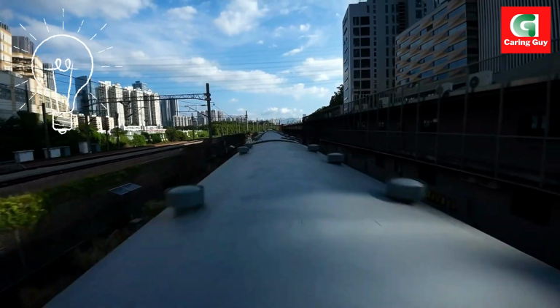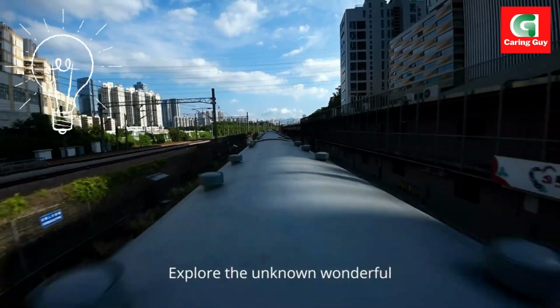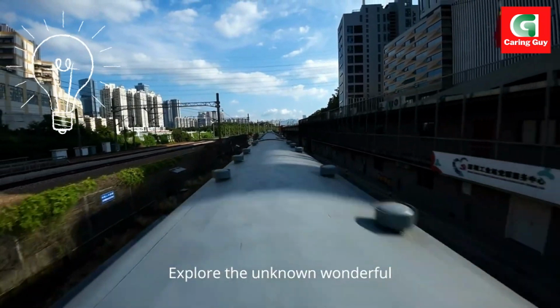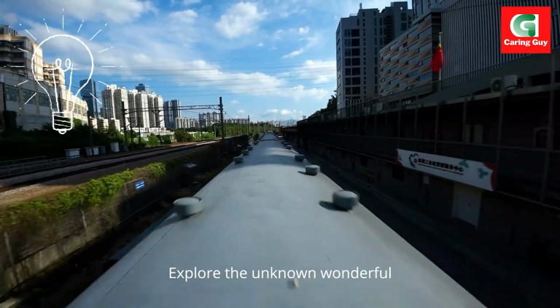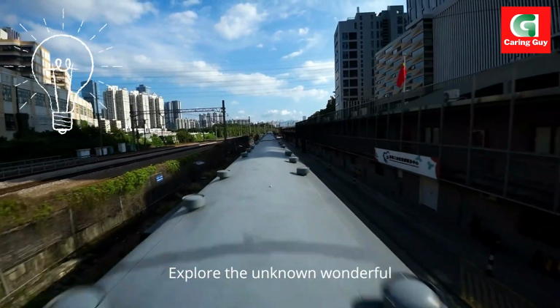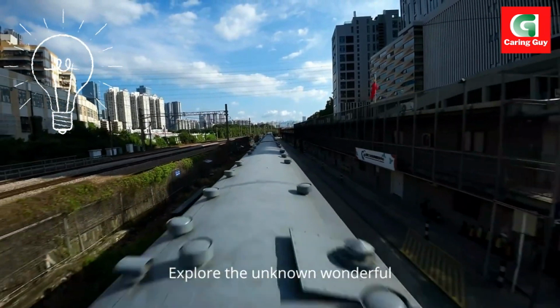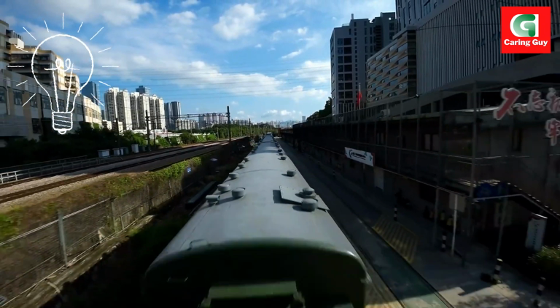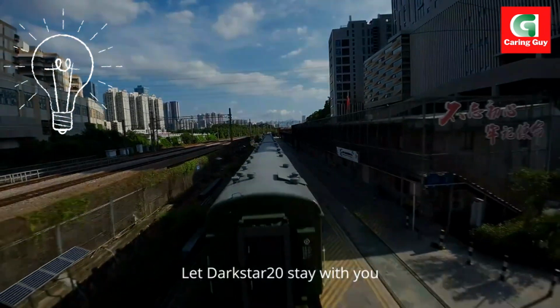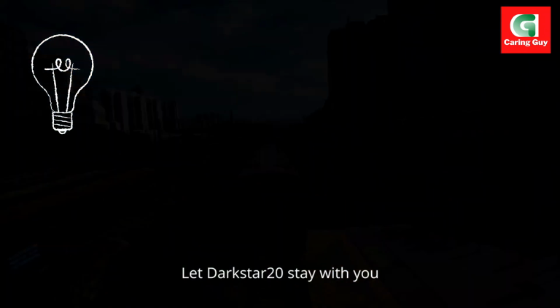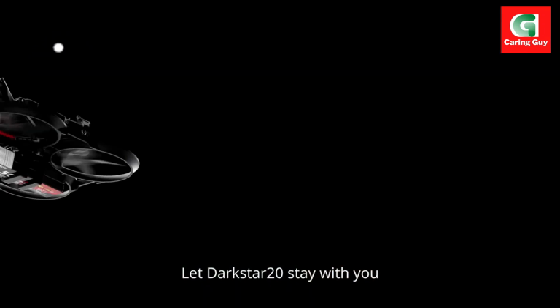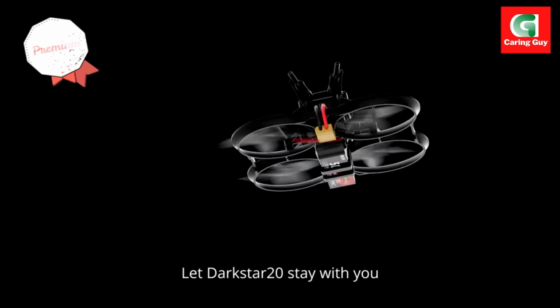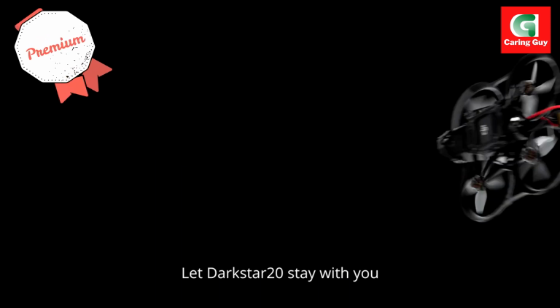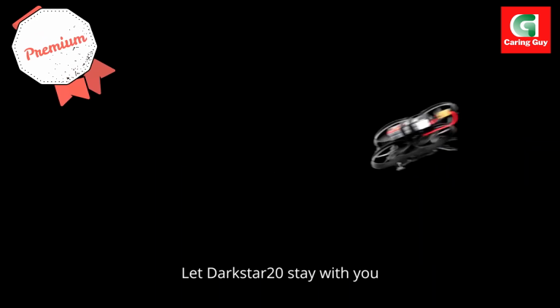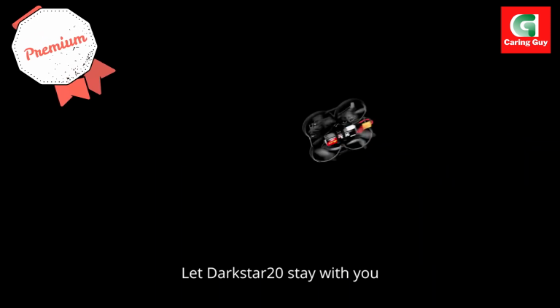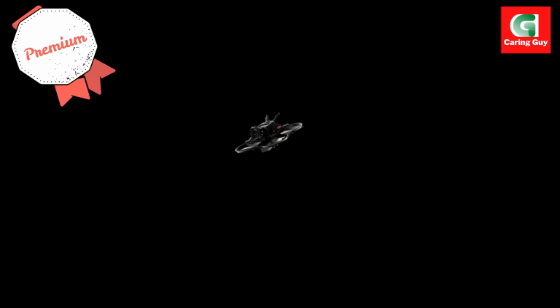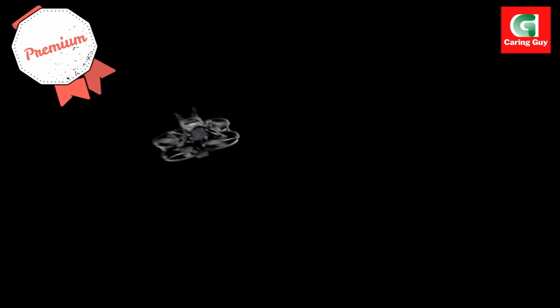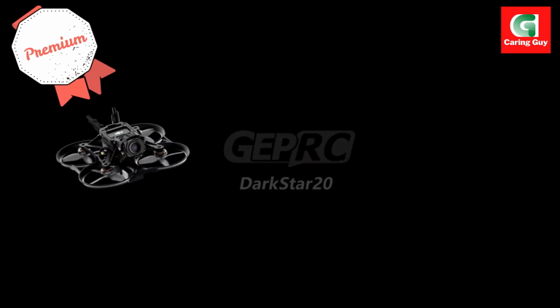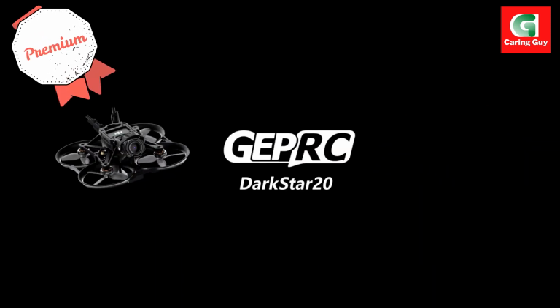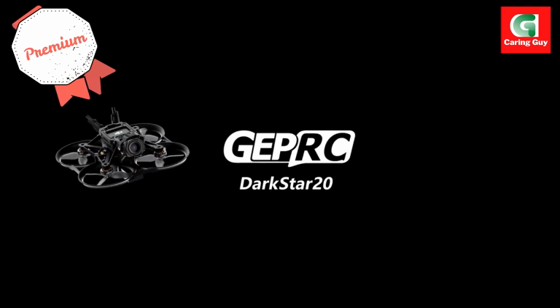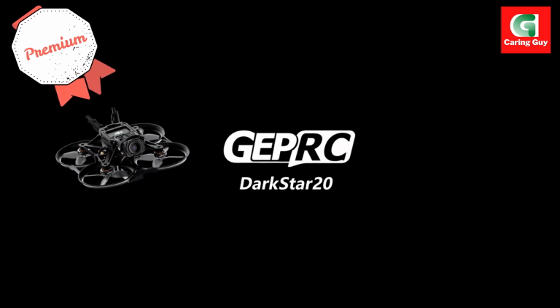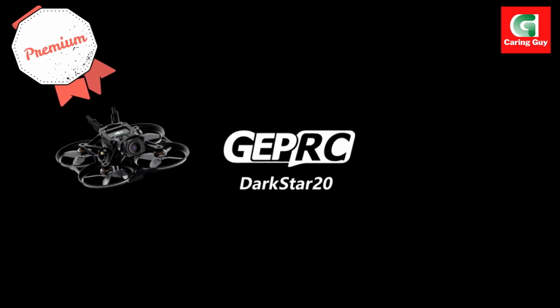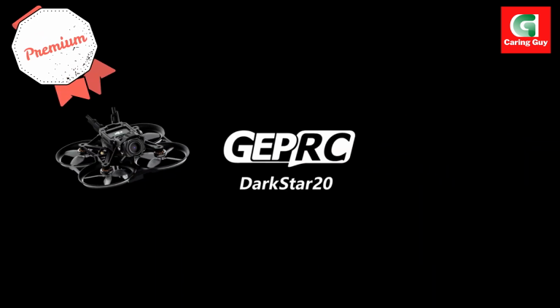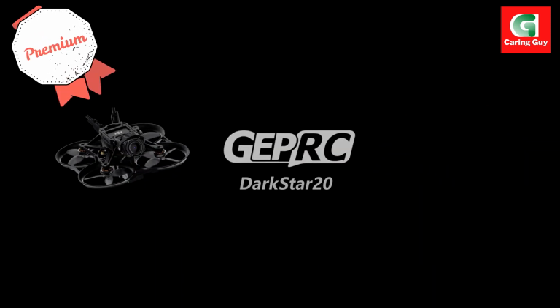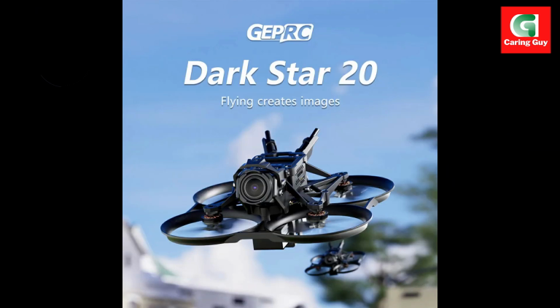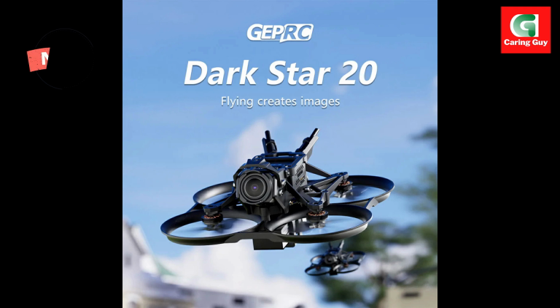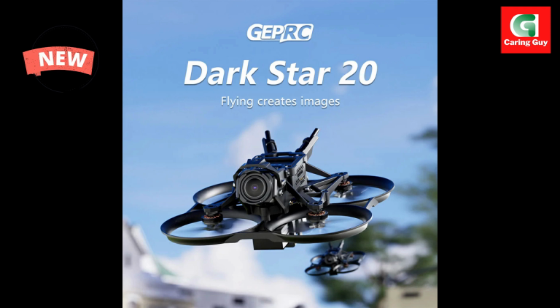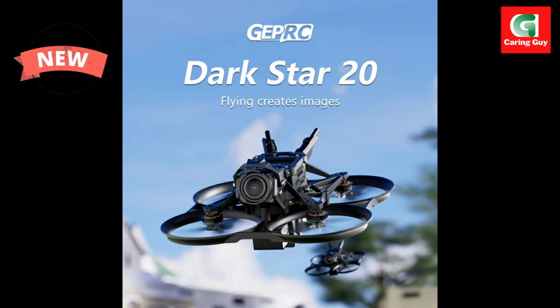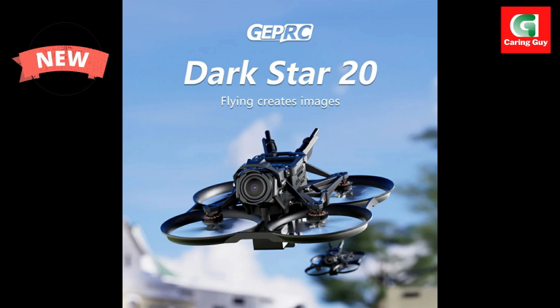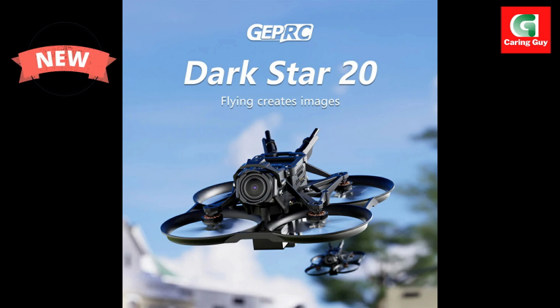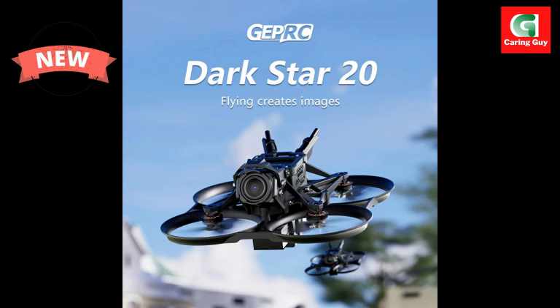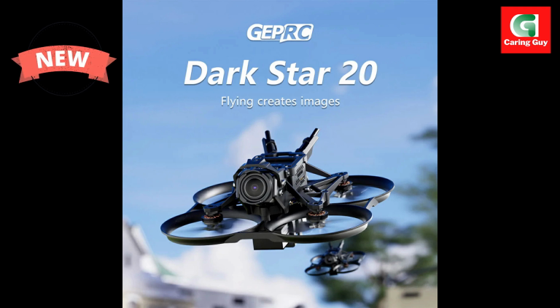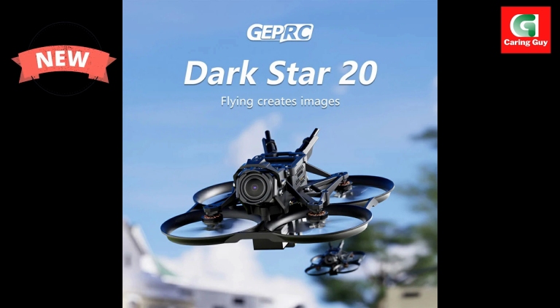Explore the wonderful Darkstar 20. Stay with you. Darkstar 2003 sinew hoop quadcopter.